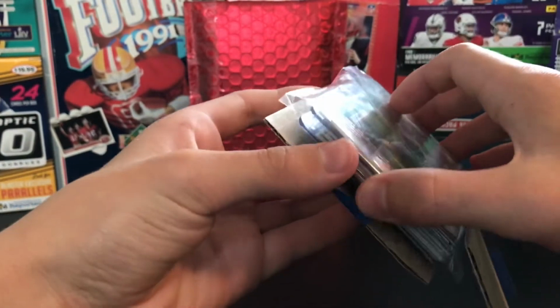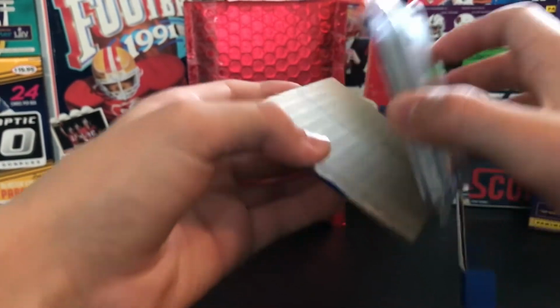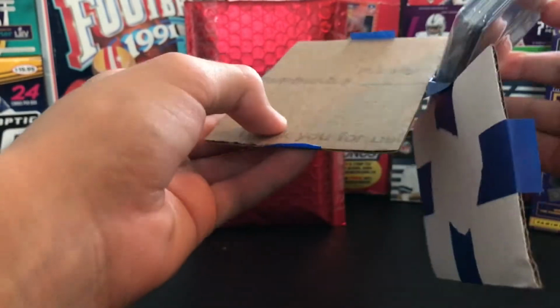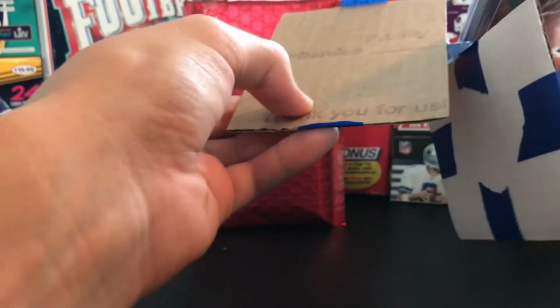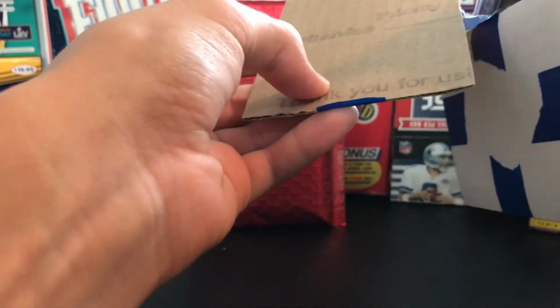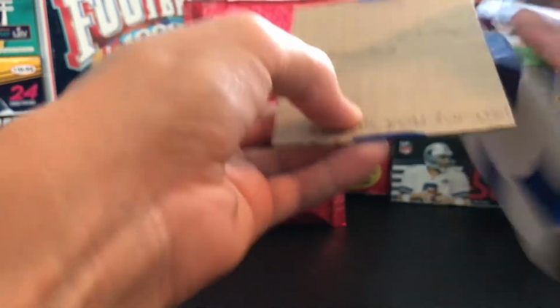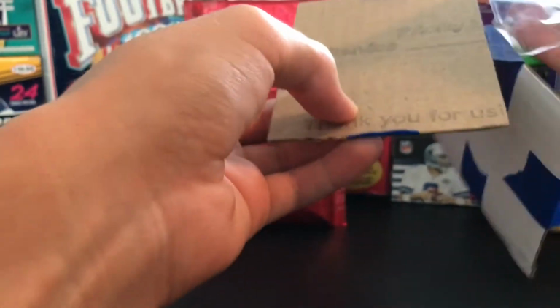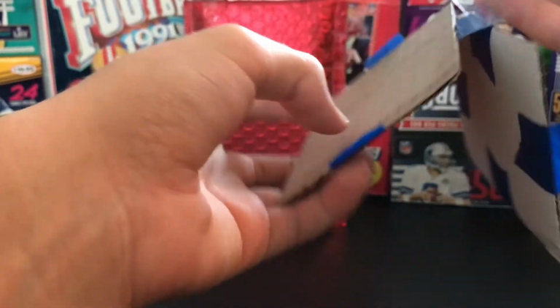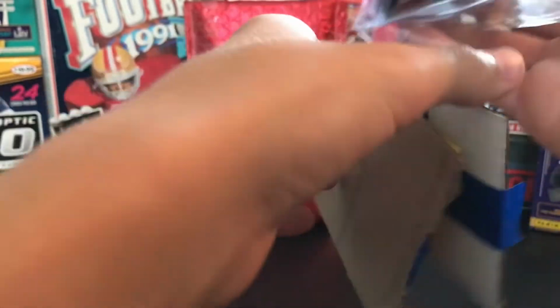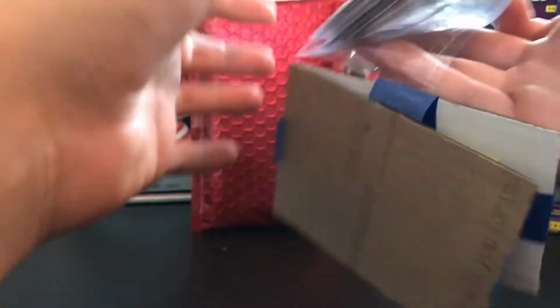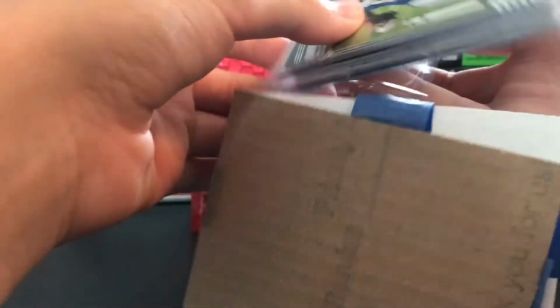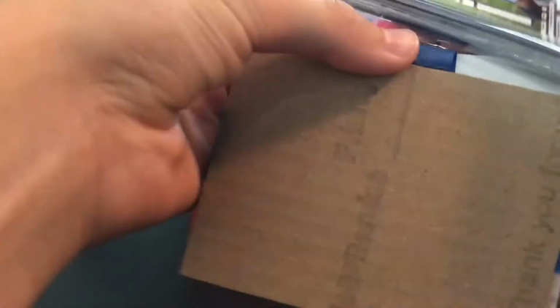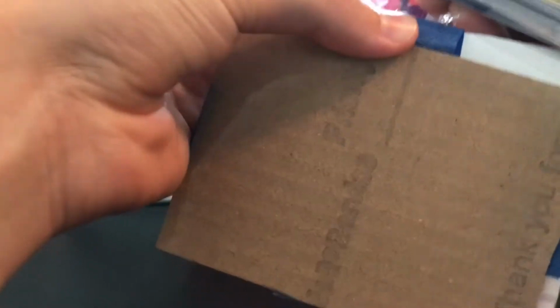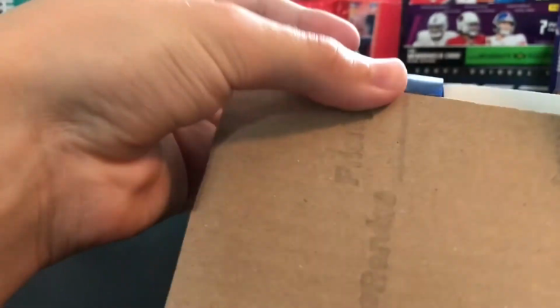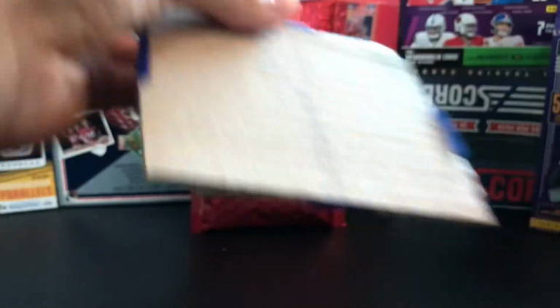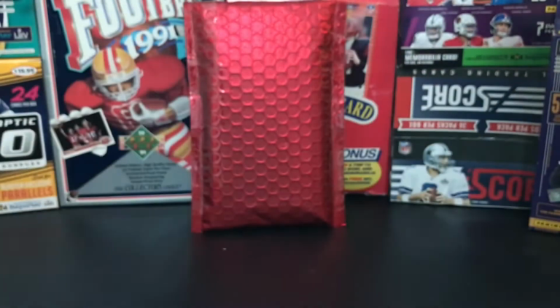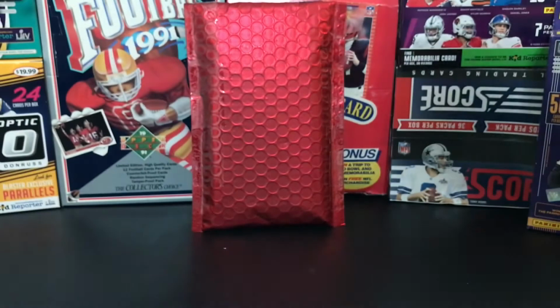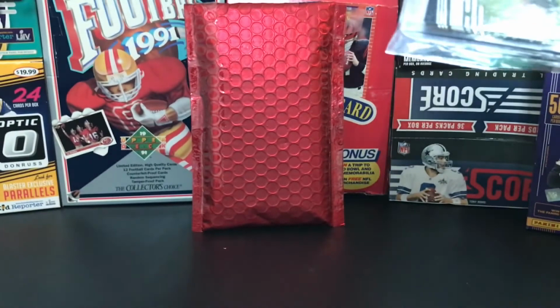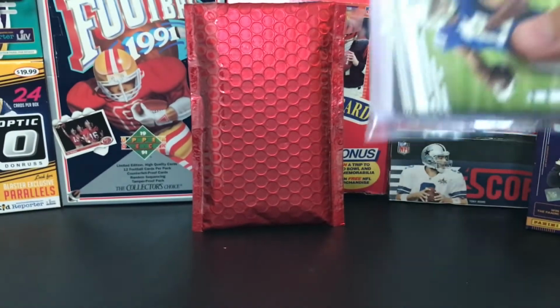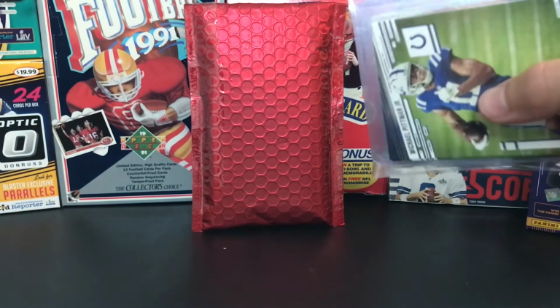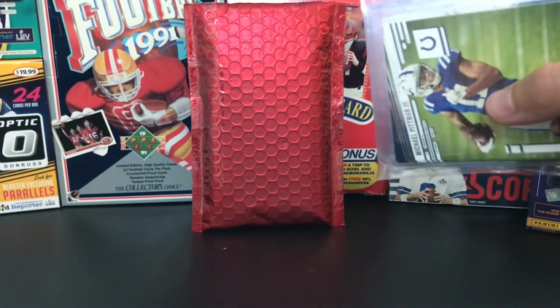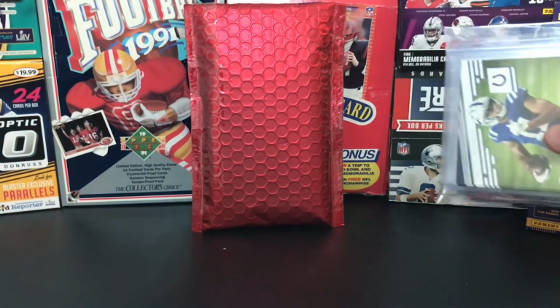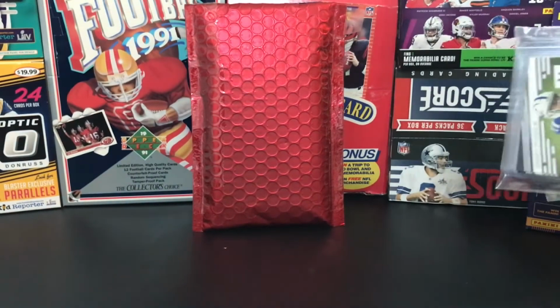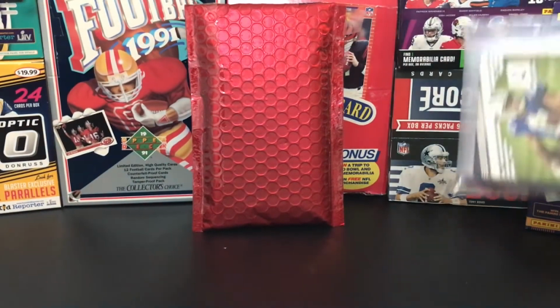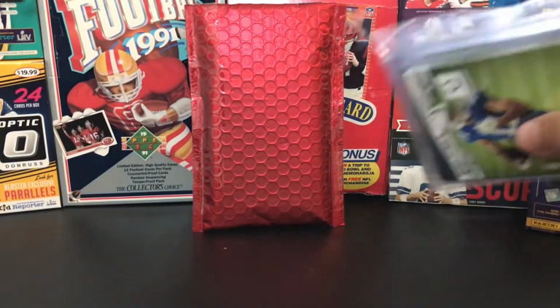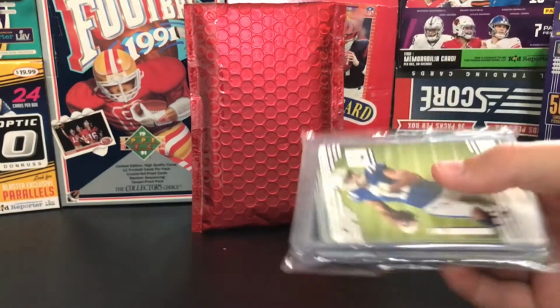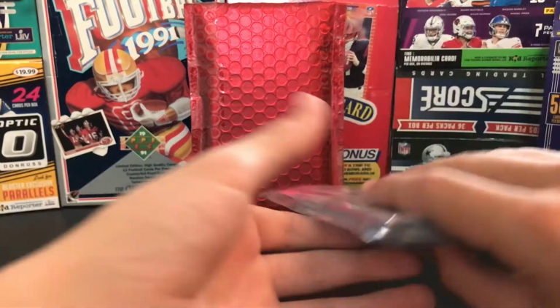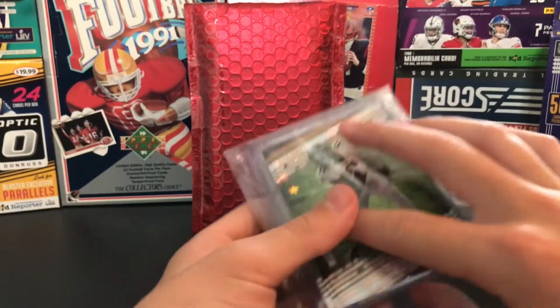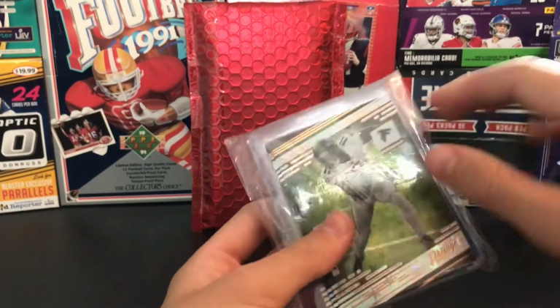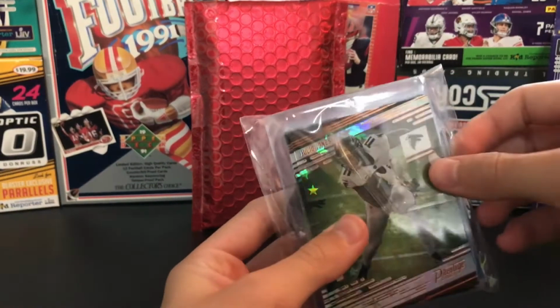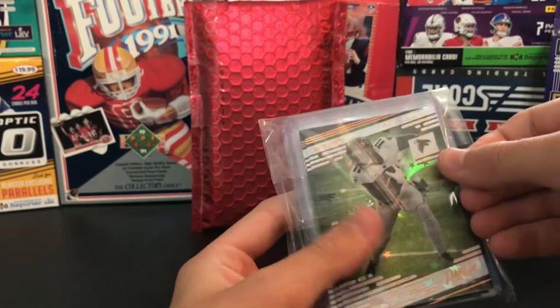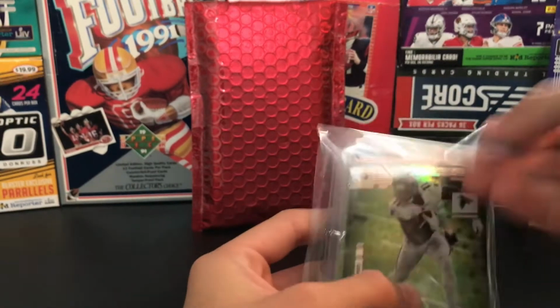Just take this all out without damaging it. Looks like he threw some extras in, which is awesome.